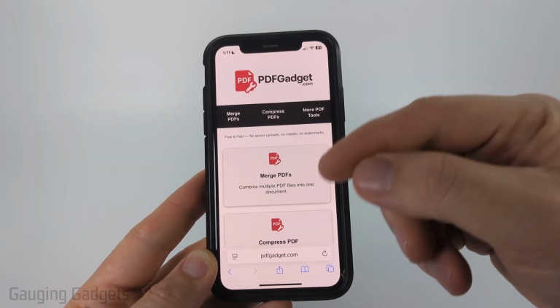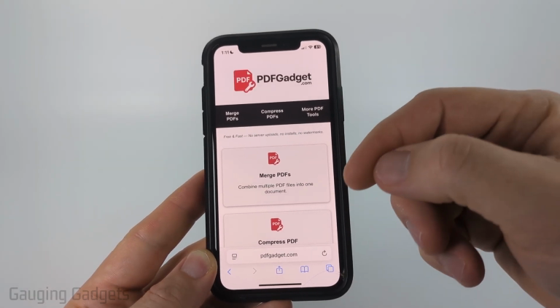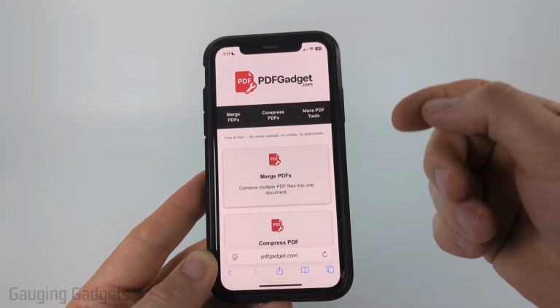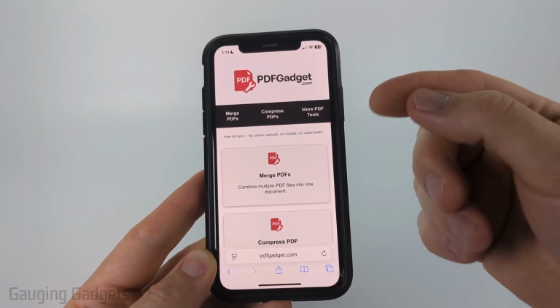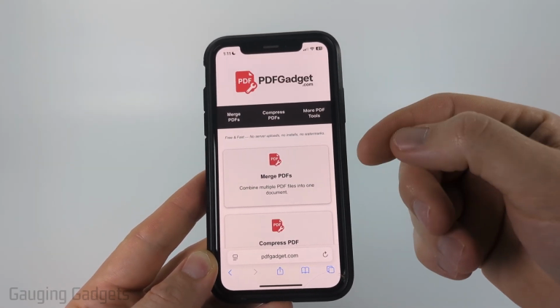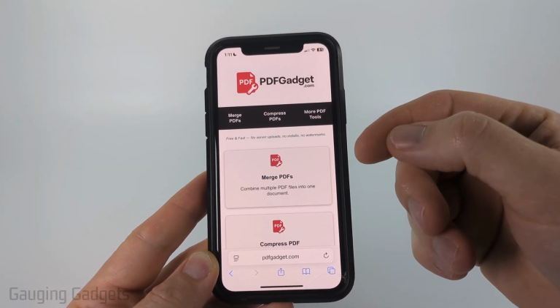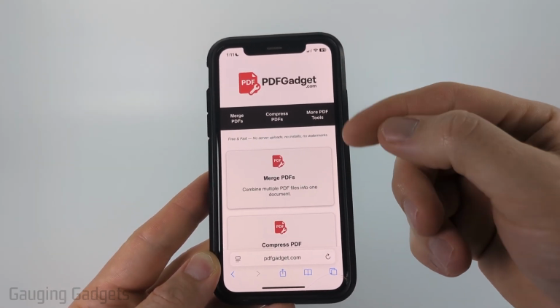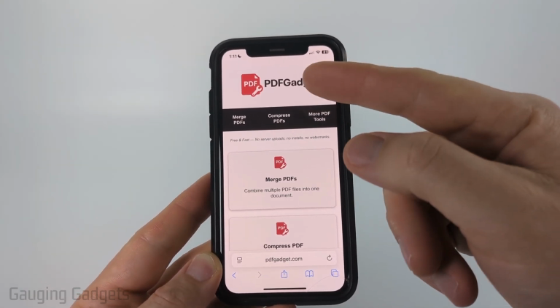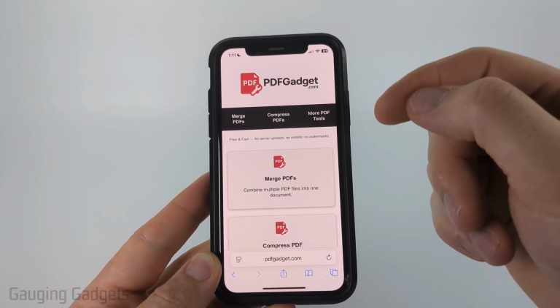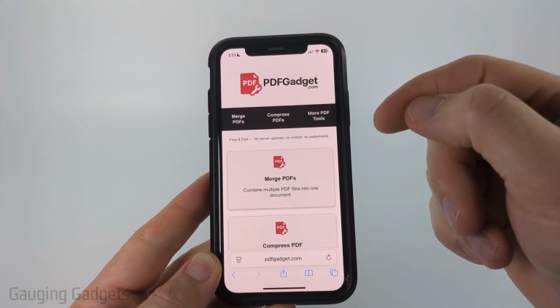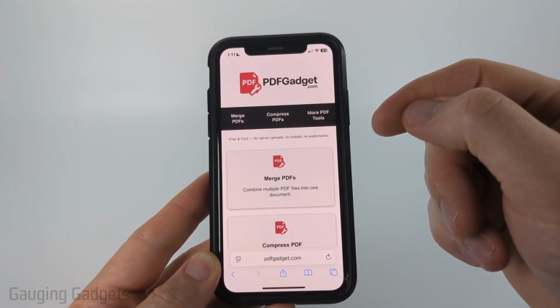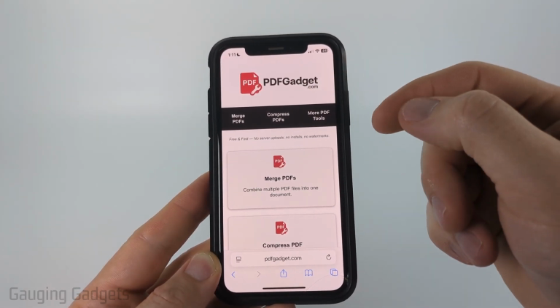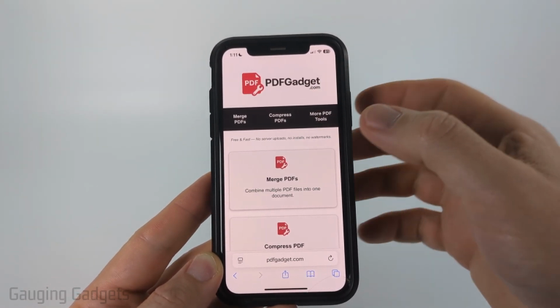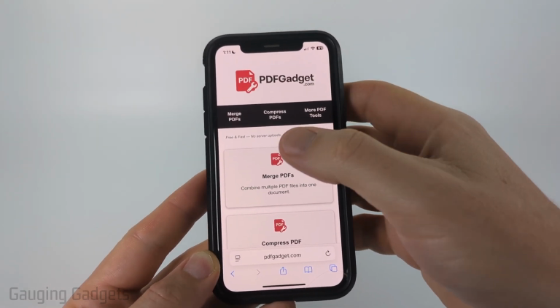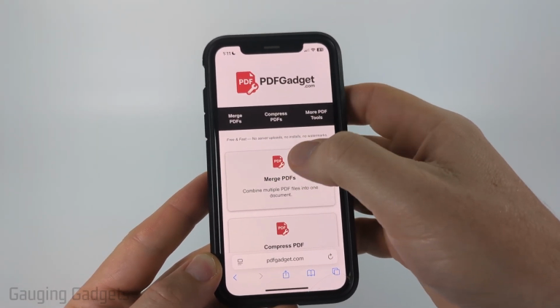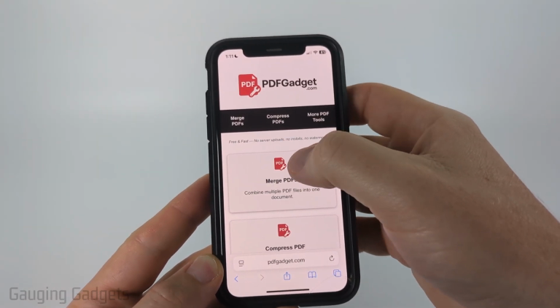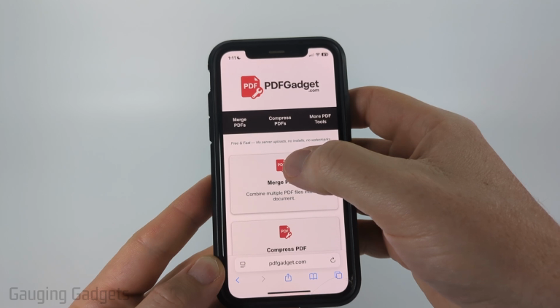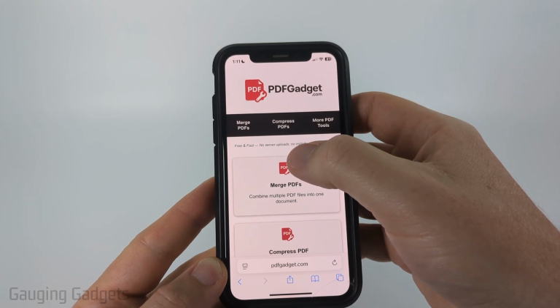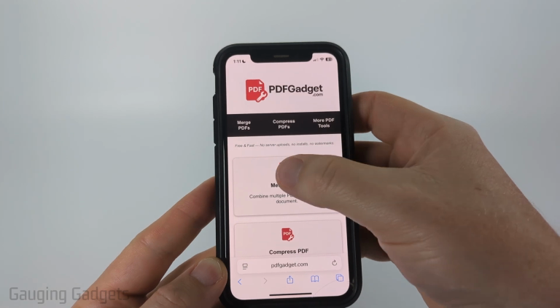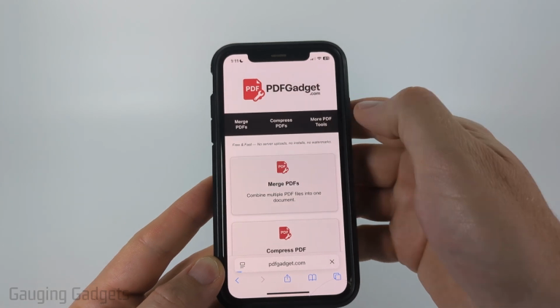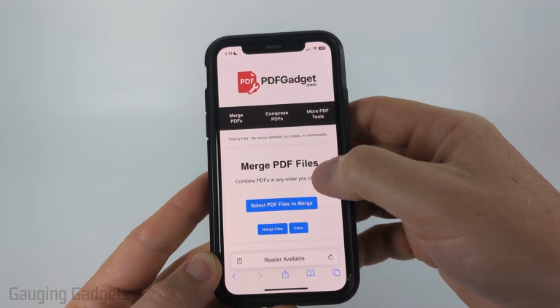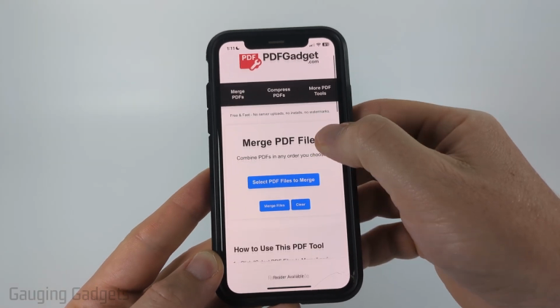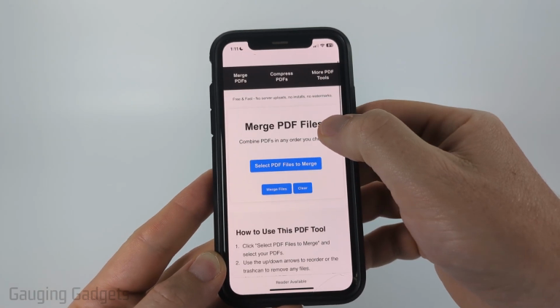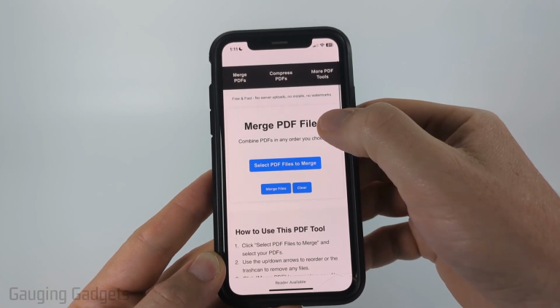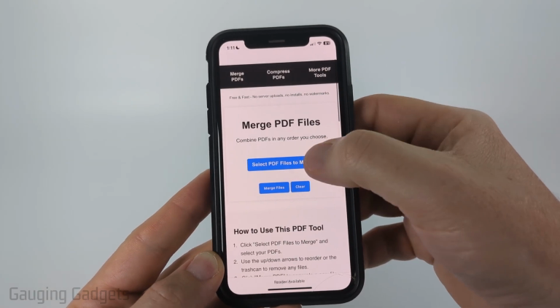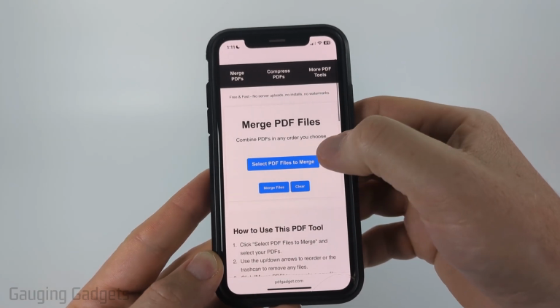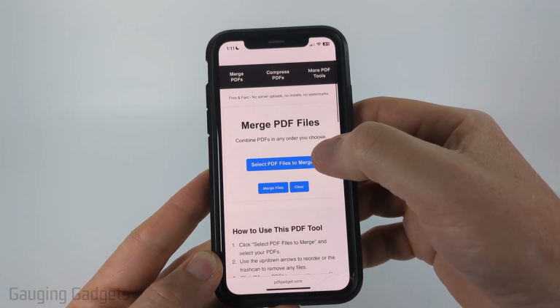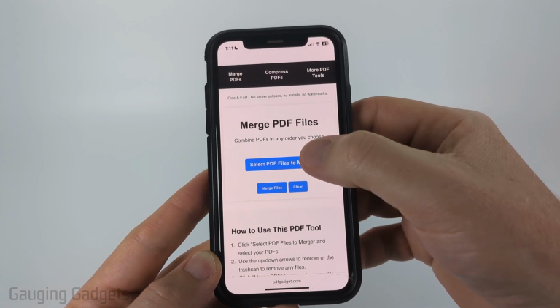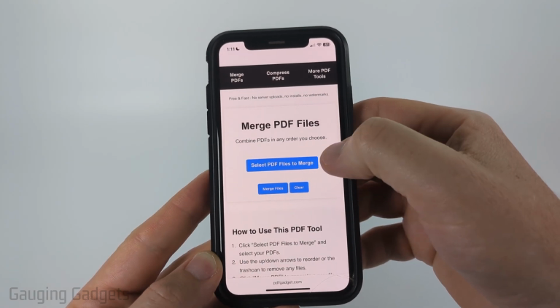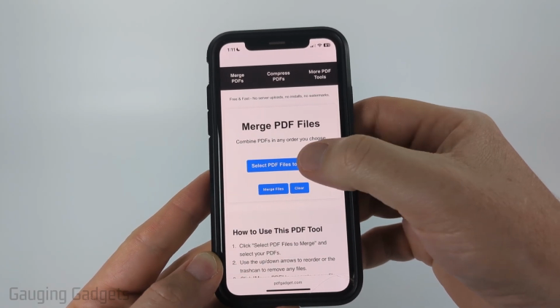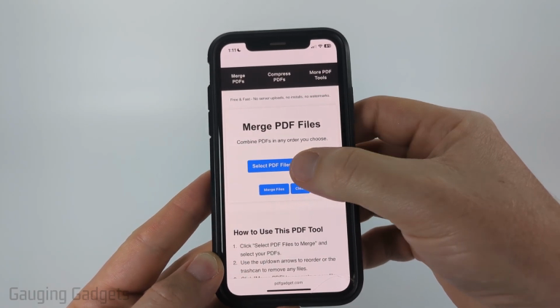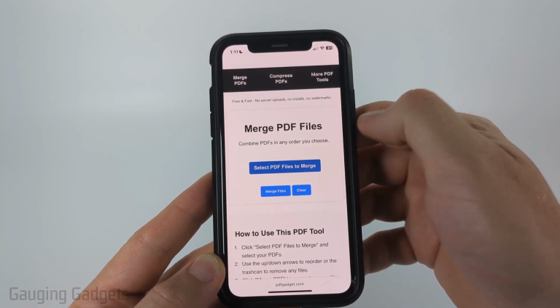Check the description — I'll have a direct link down there. Once you get to pdfgadget.com, simply select merge PDFs and then scroll down and select select PDF files to merge.